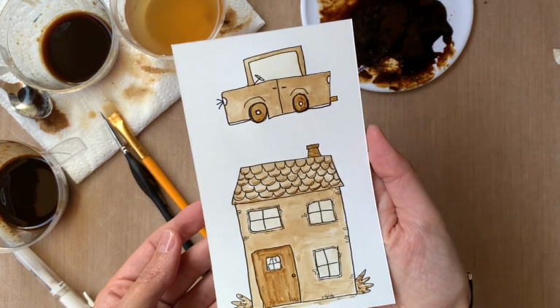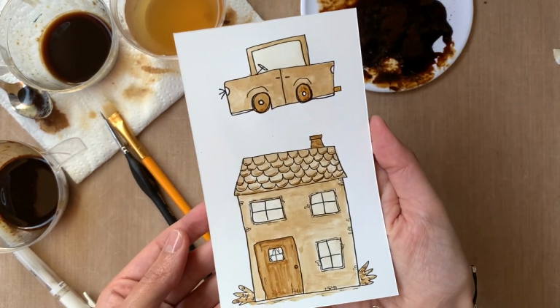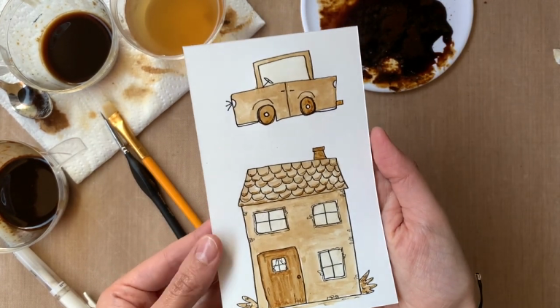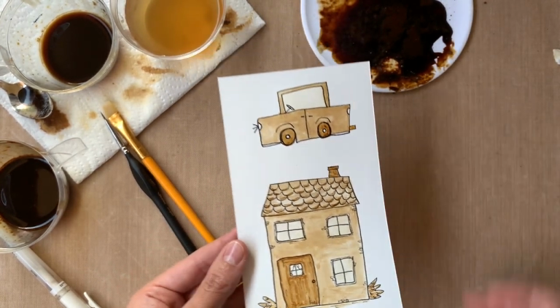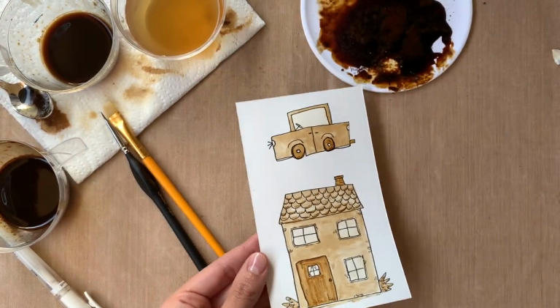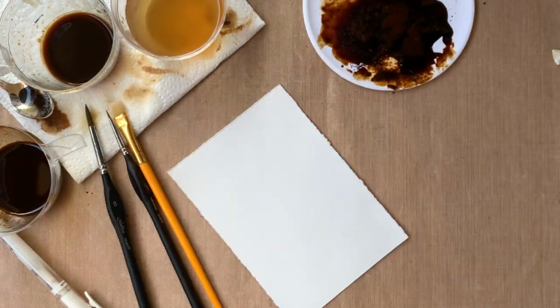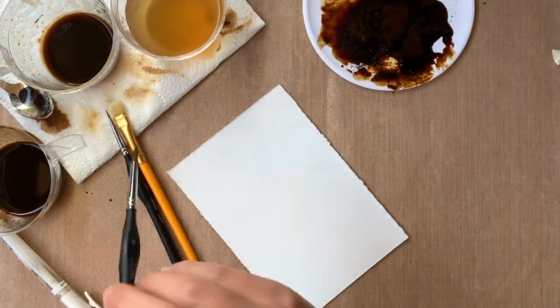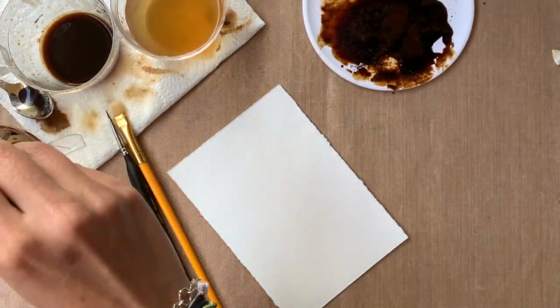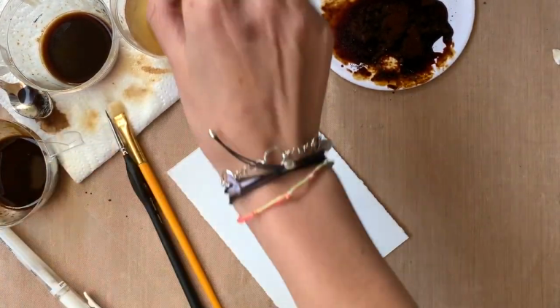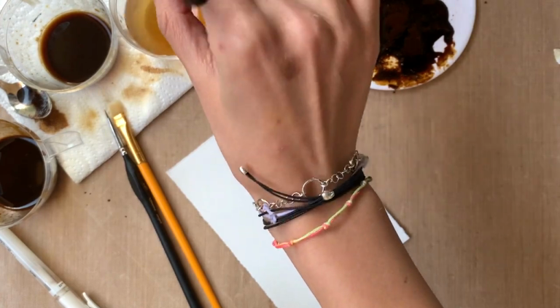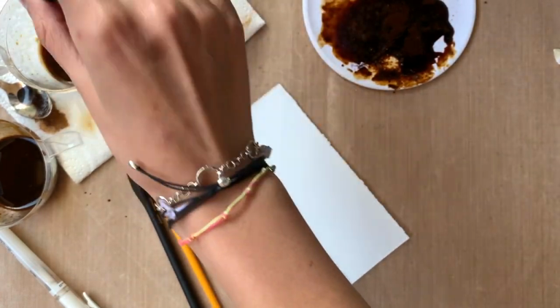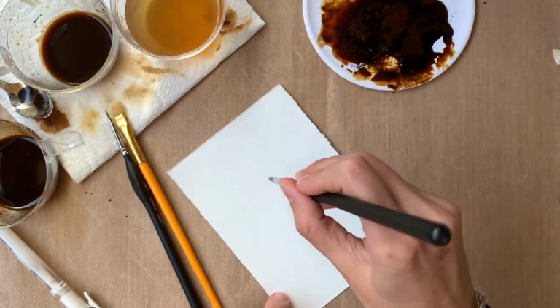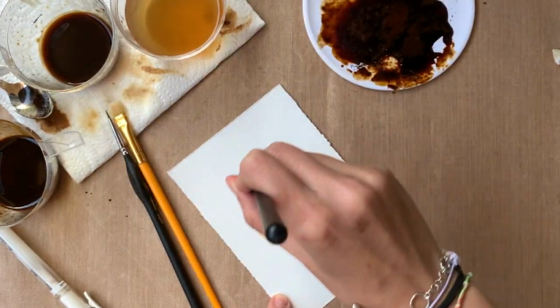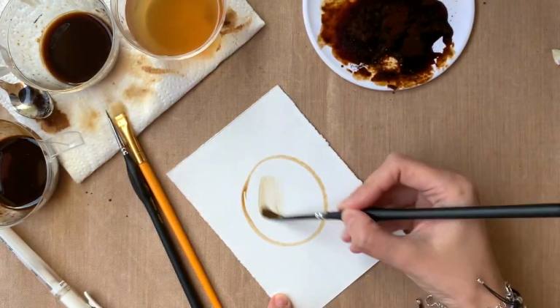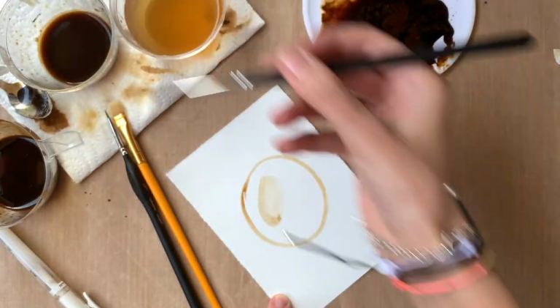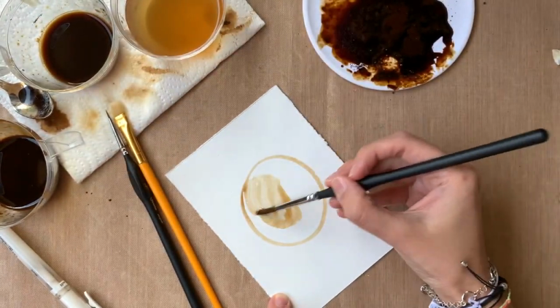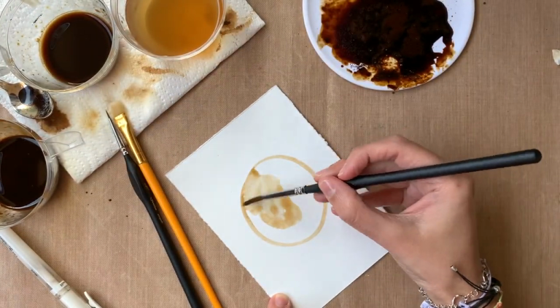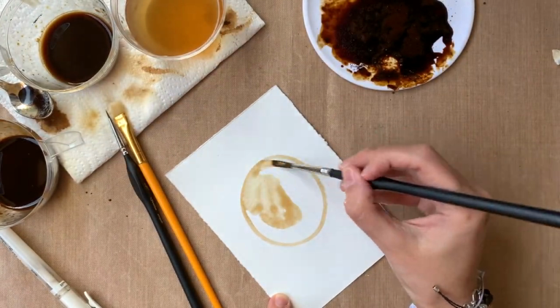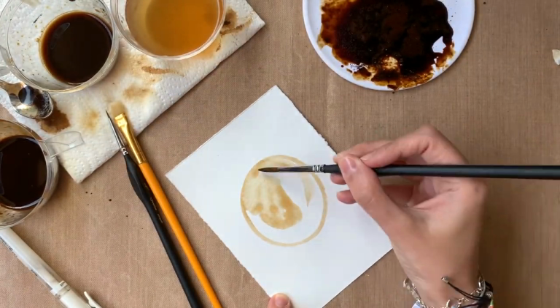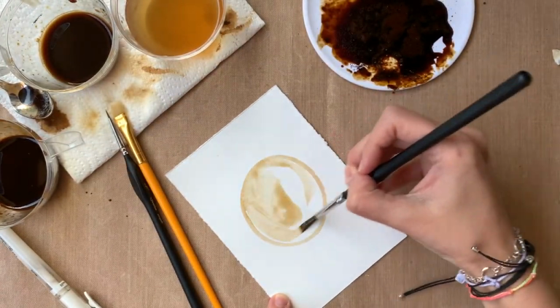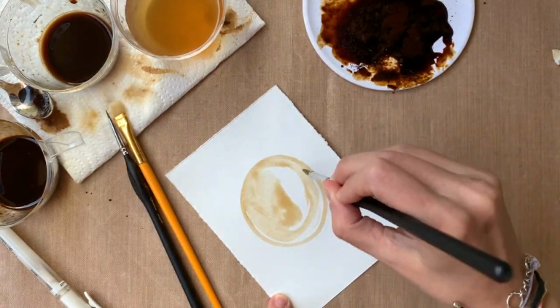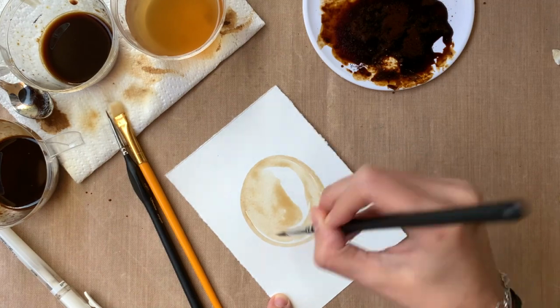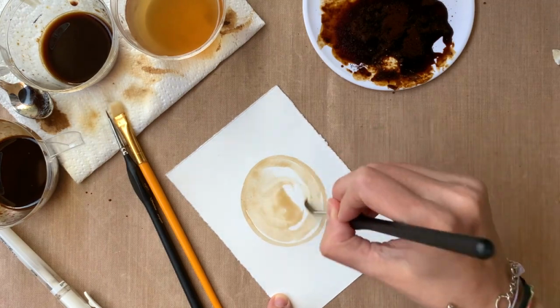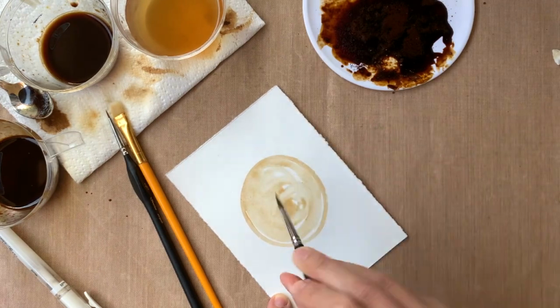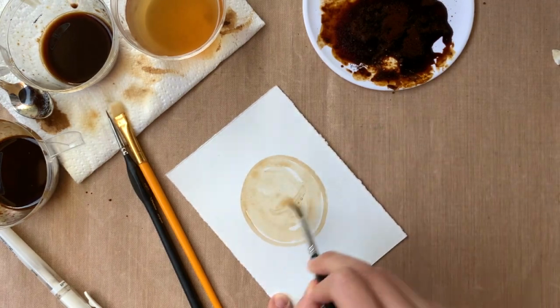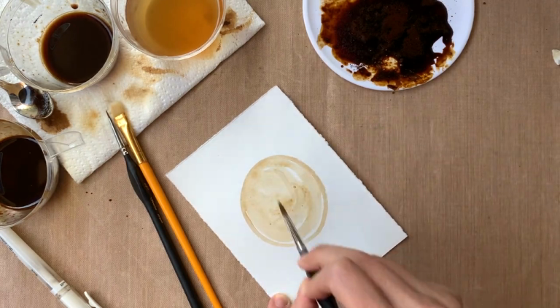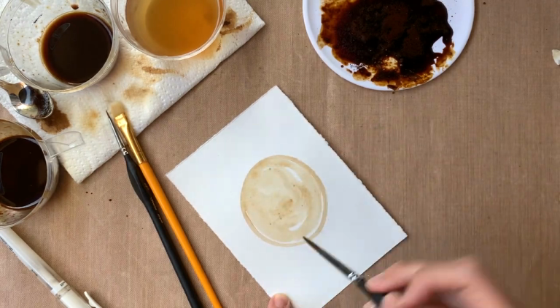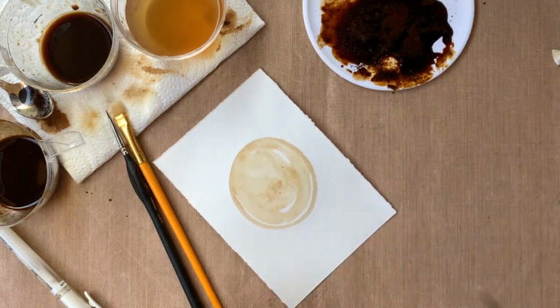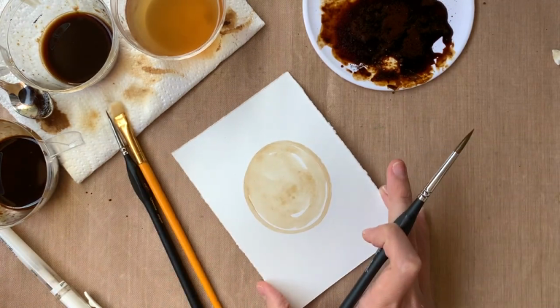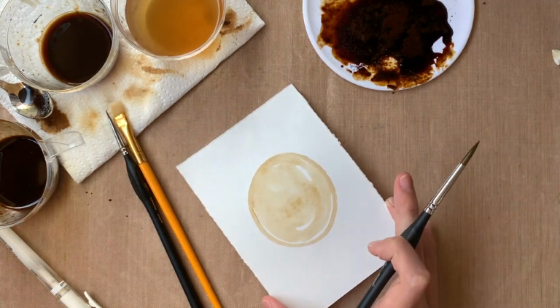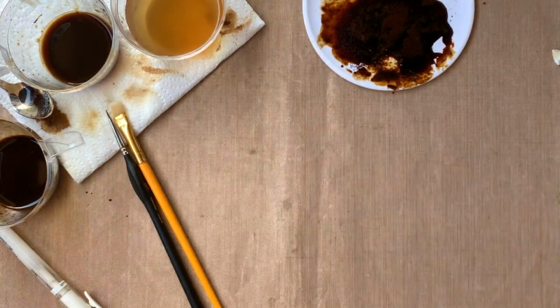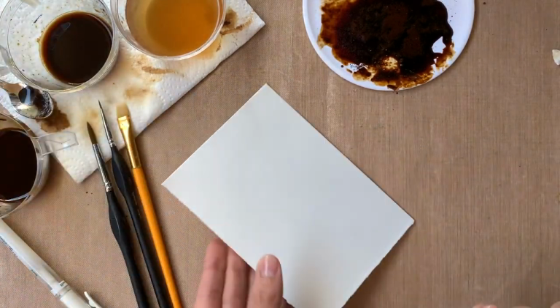I really love how that turned out. So now you know how to paint with coffee first and add detail, and also how to do the drawing first and then add coffee.